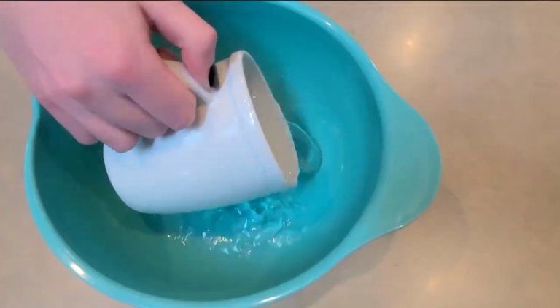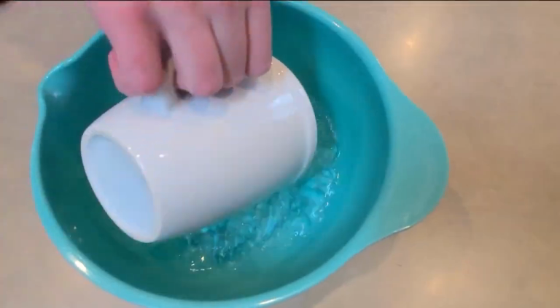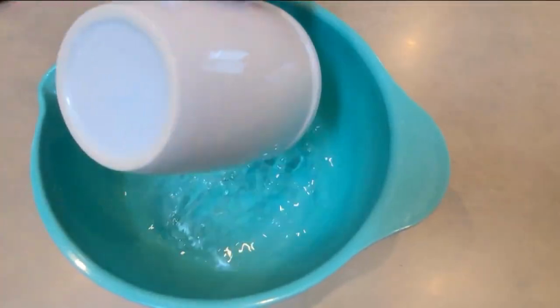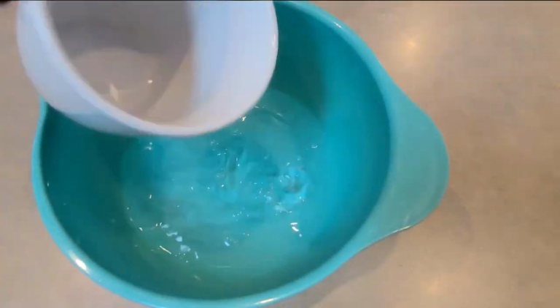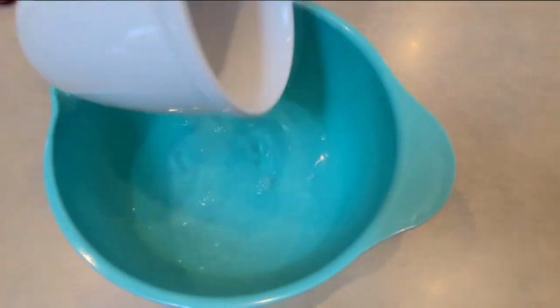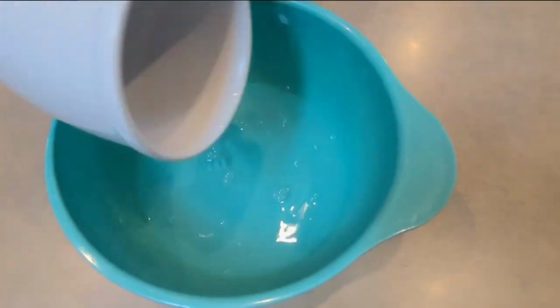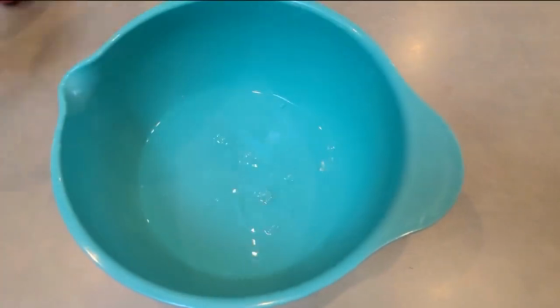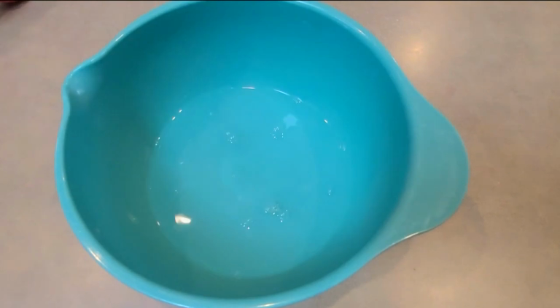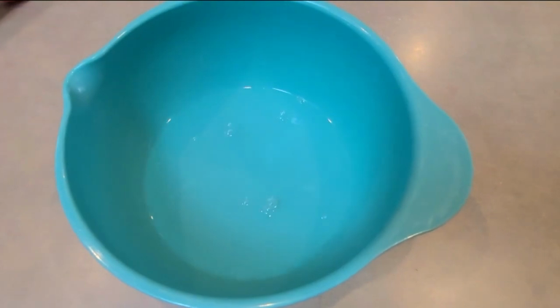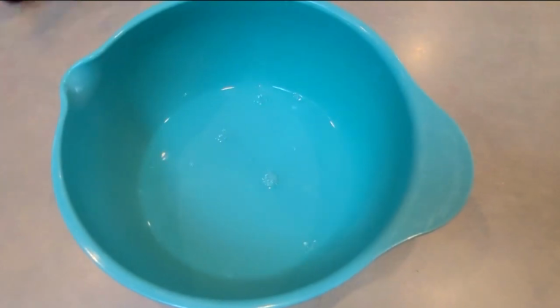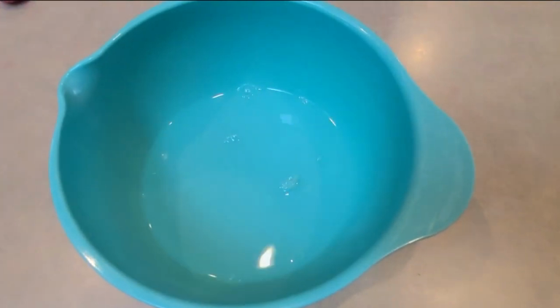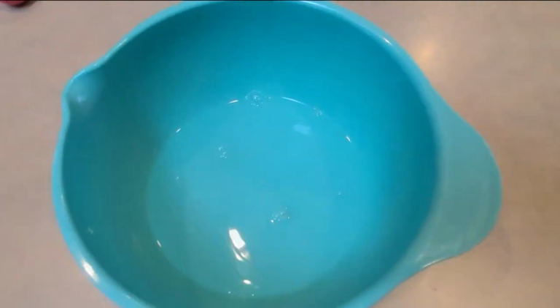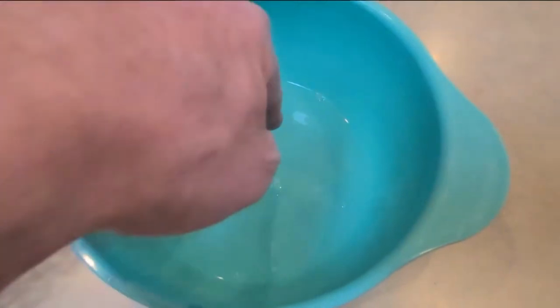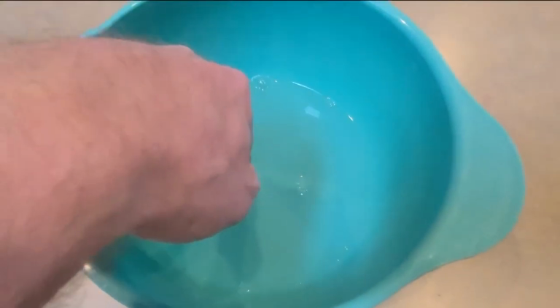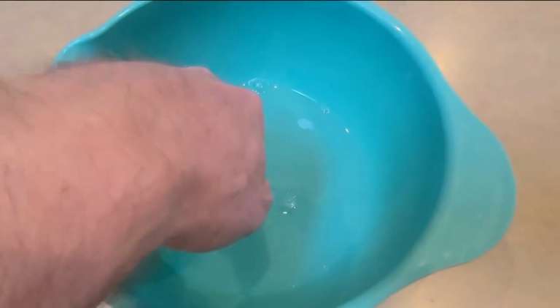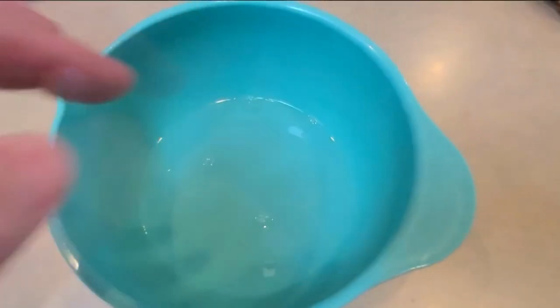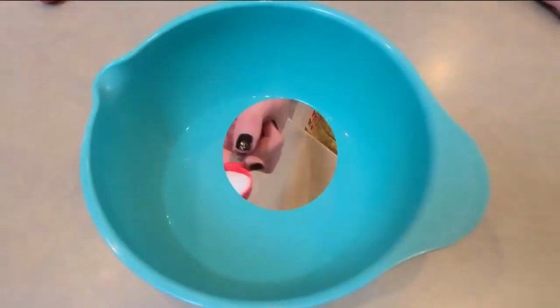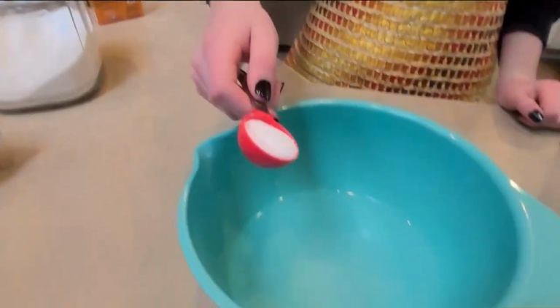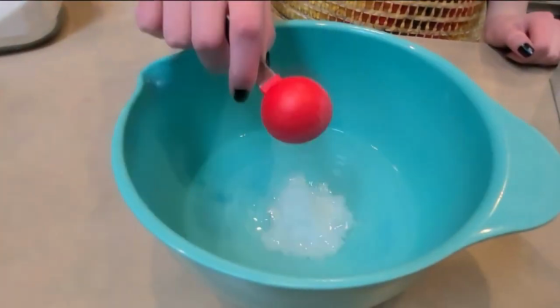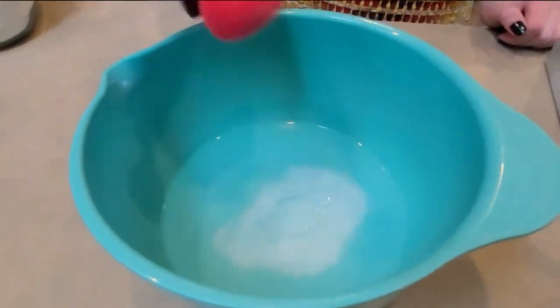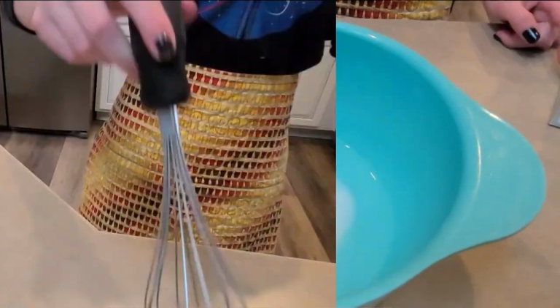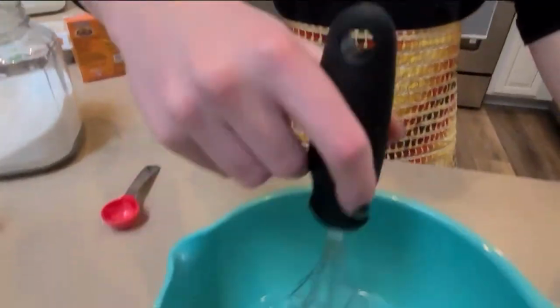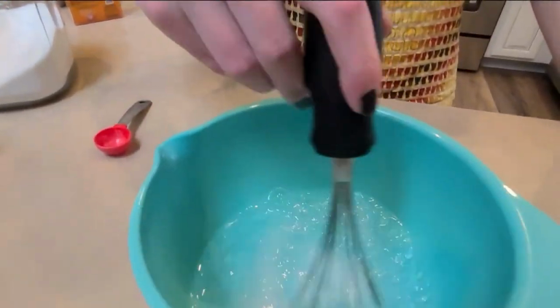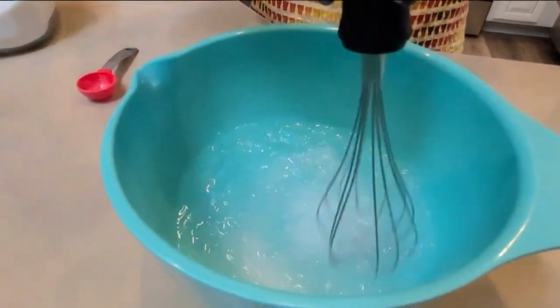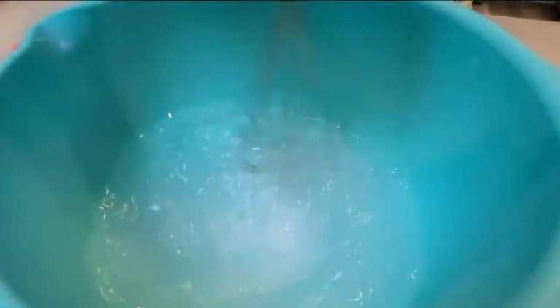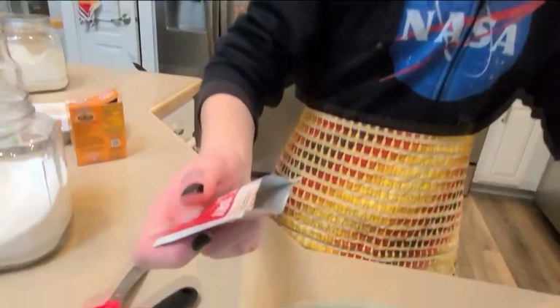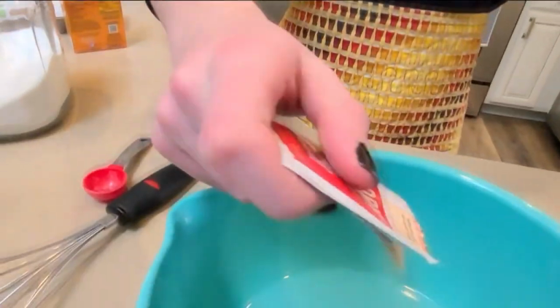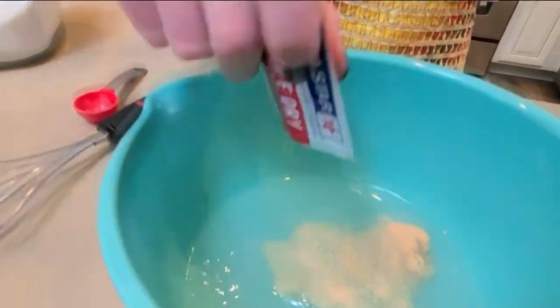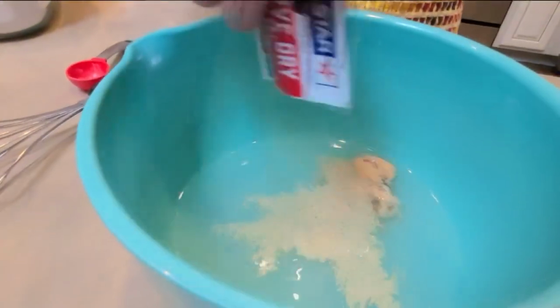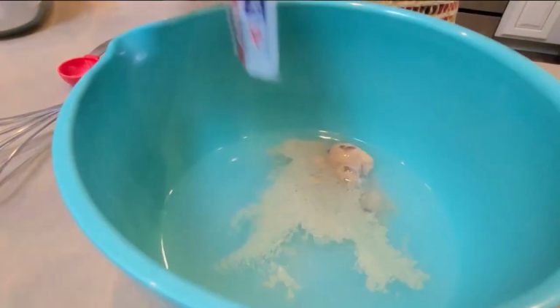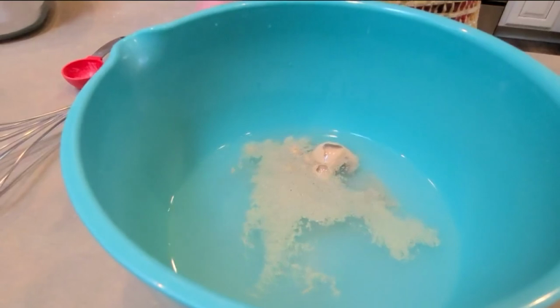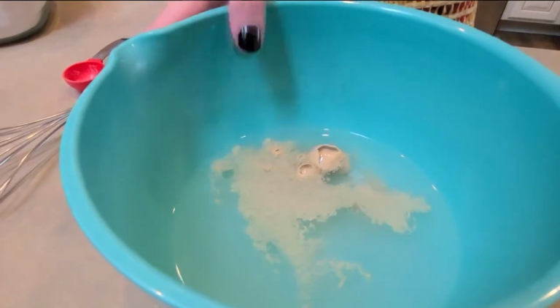One and a half cups of warm water — make sure it's at least uncomfortable to put your hands in. One tablespoon of salt, mix it up, then put in one packet of active dry yeast.